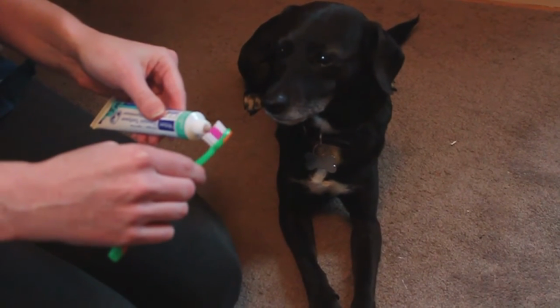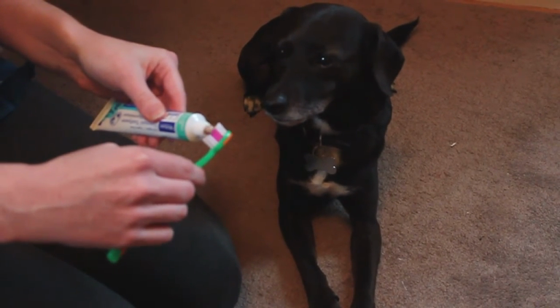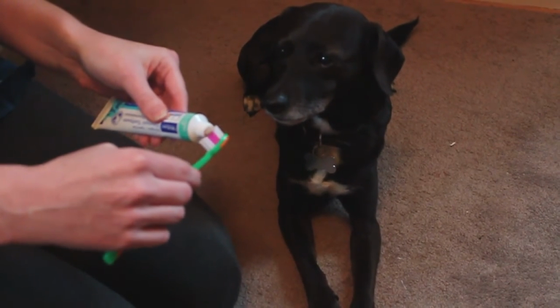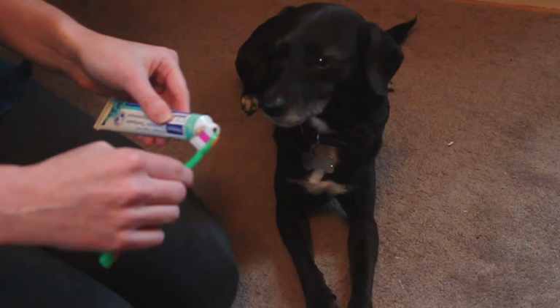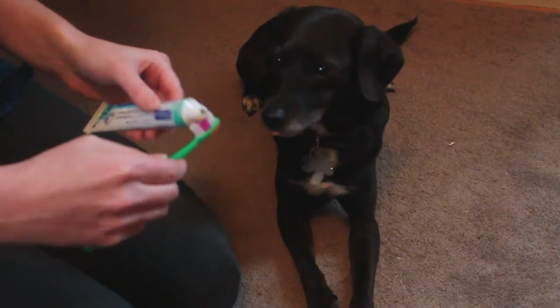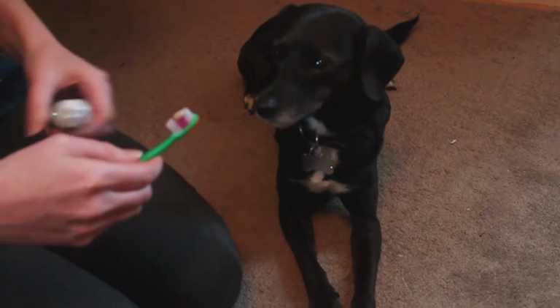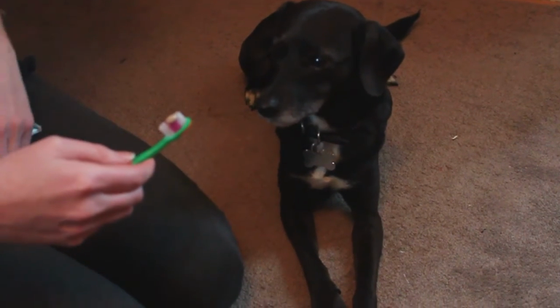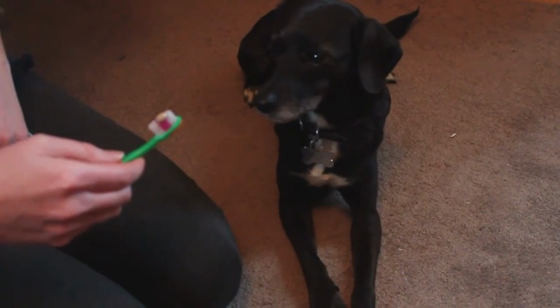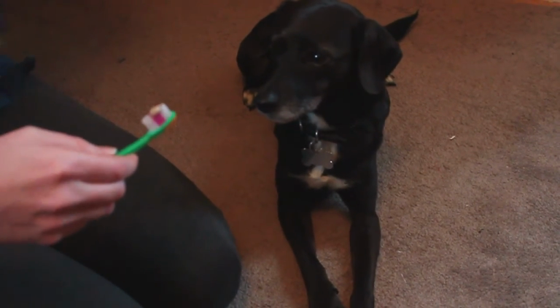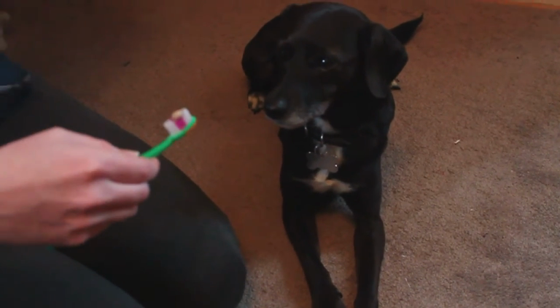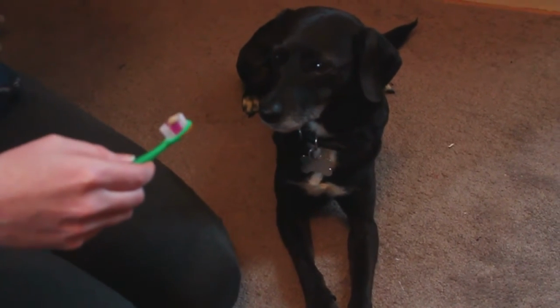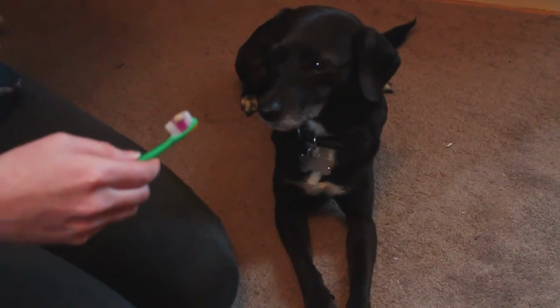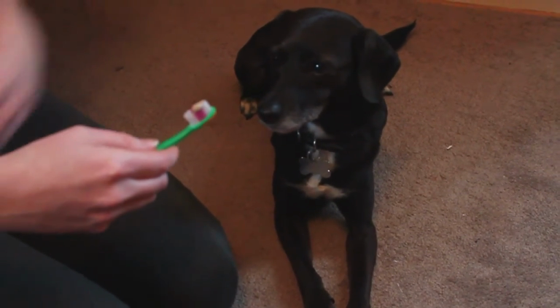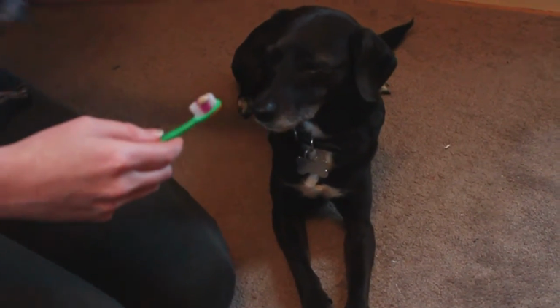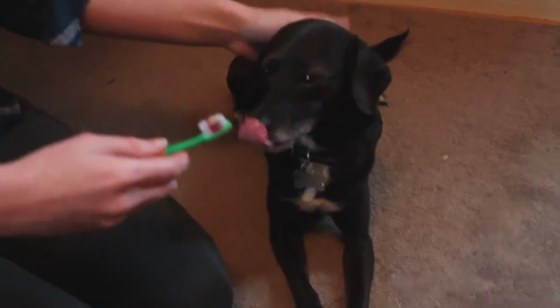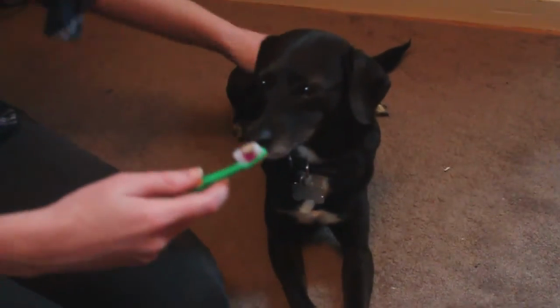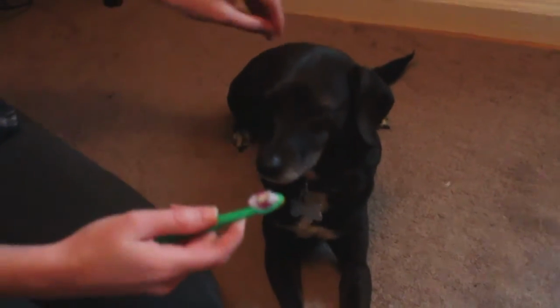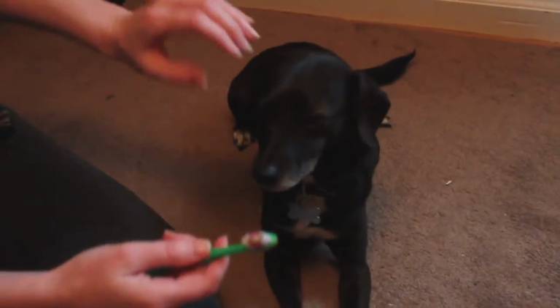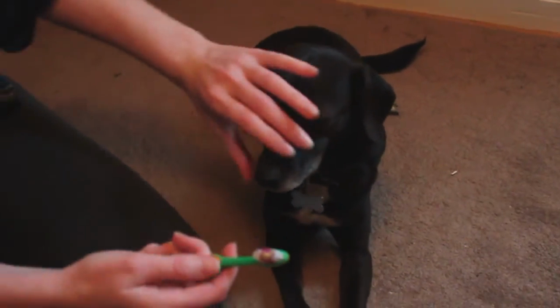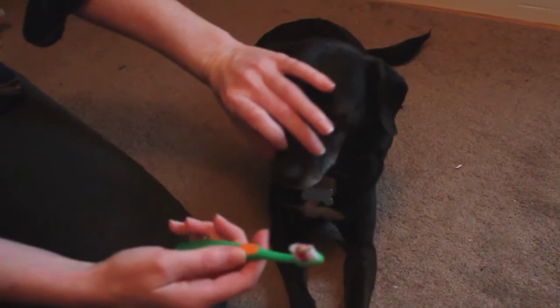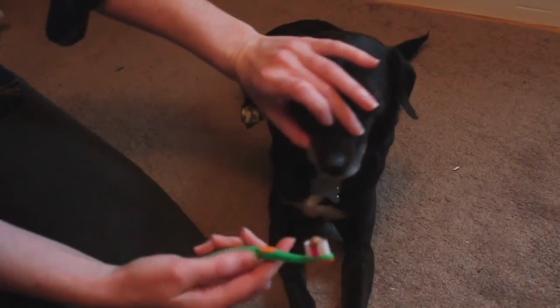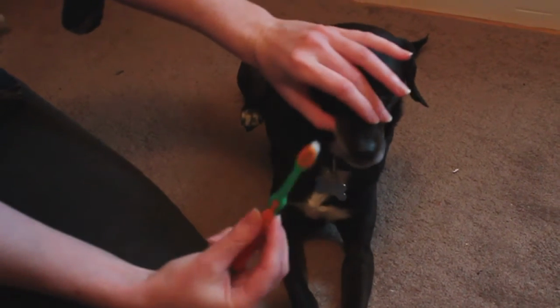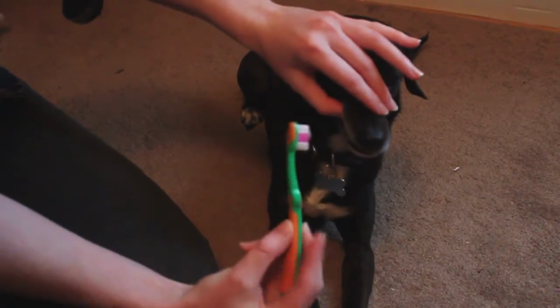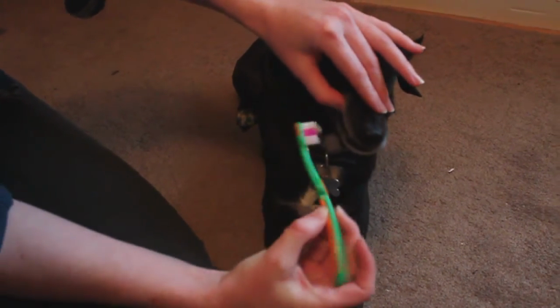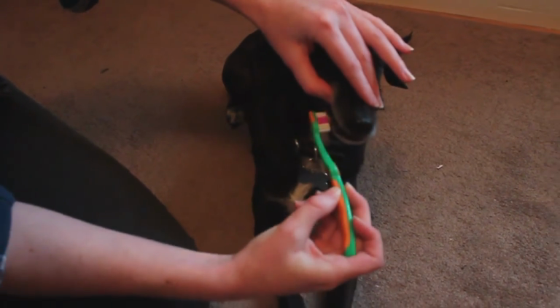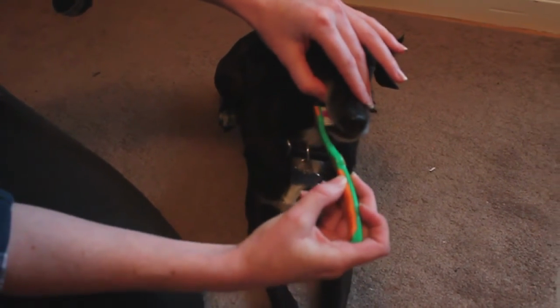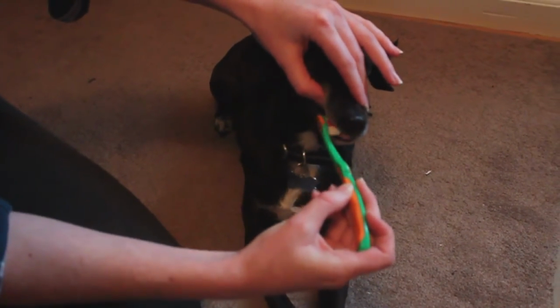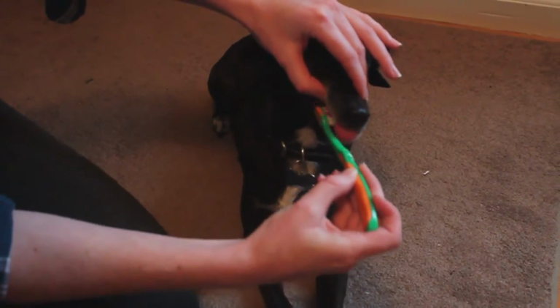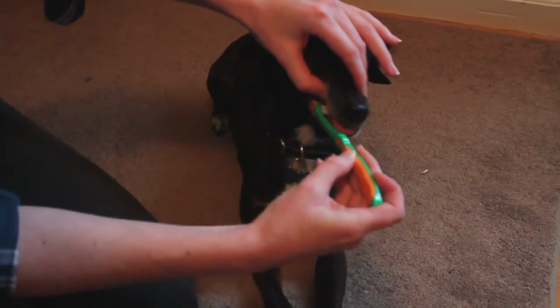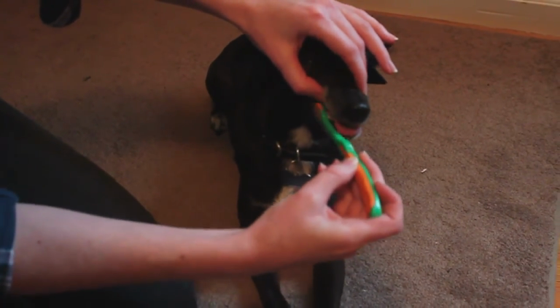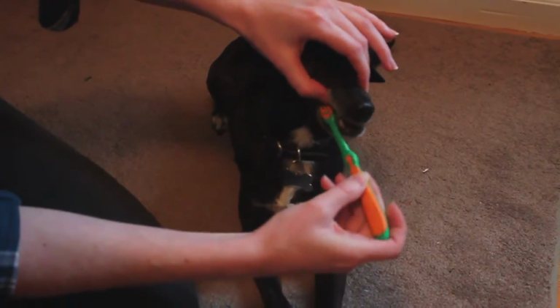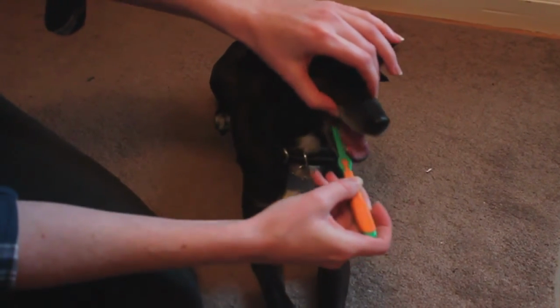Apply a very small amount to the brush. And just like you would before without the toothpaste, you're going to lift their lip and brush their teeth.